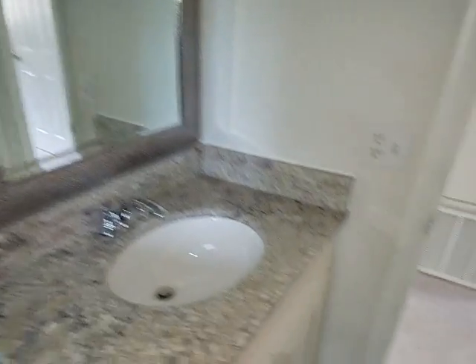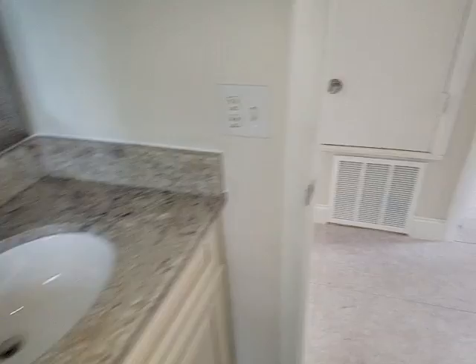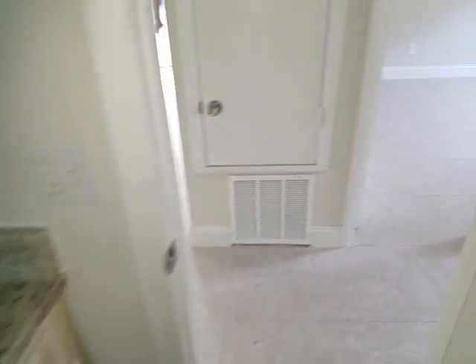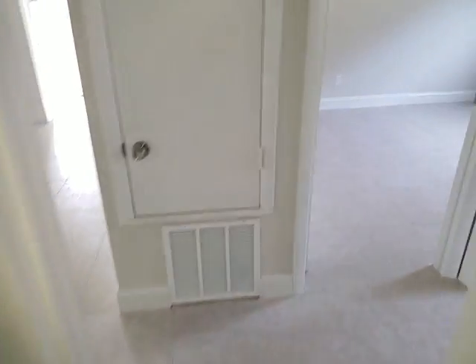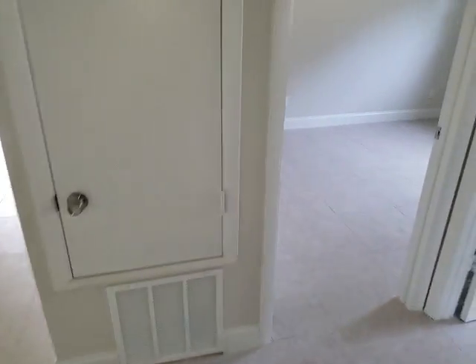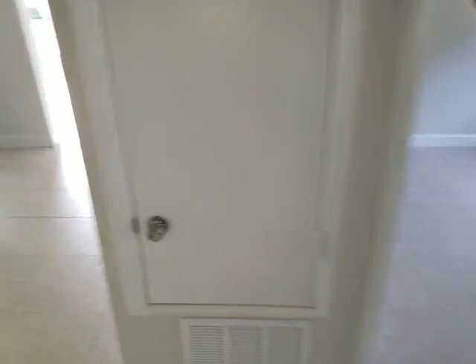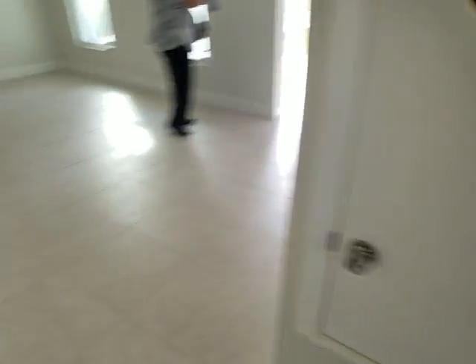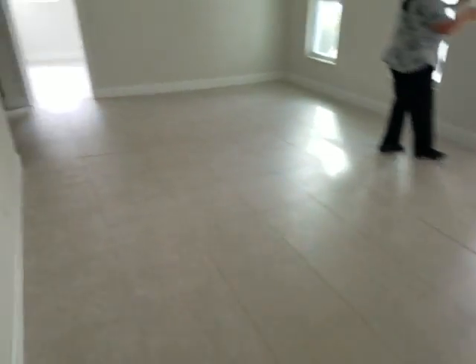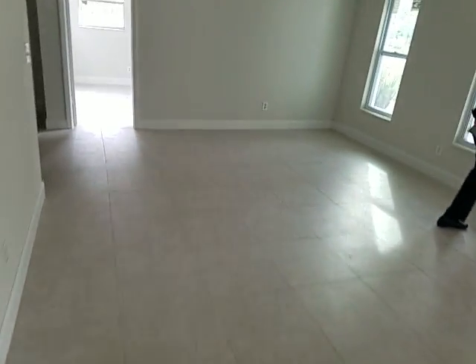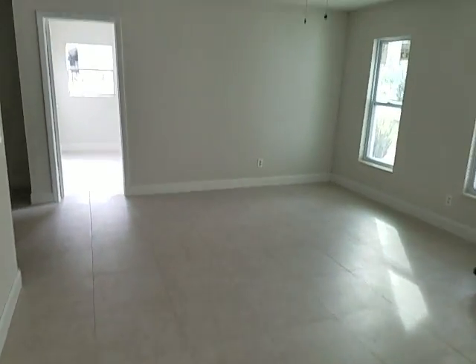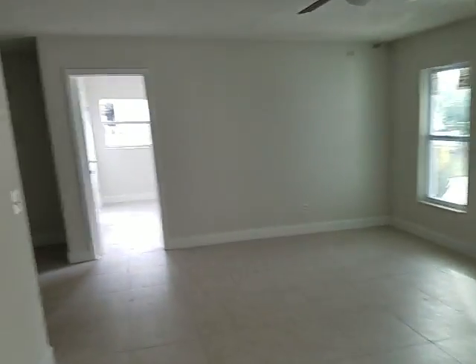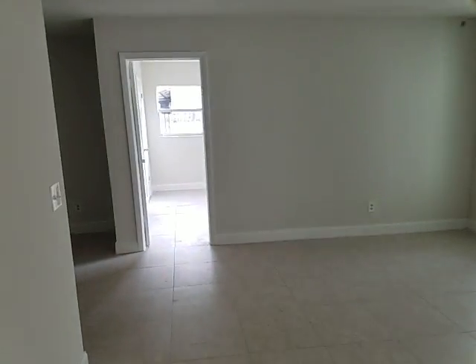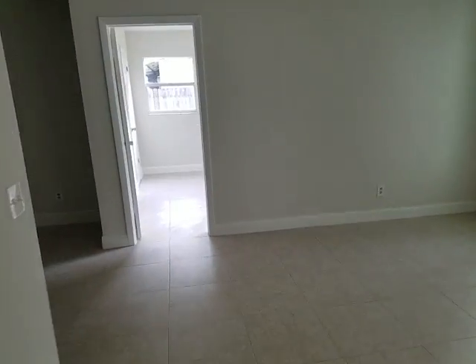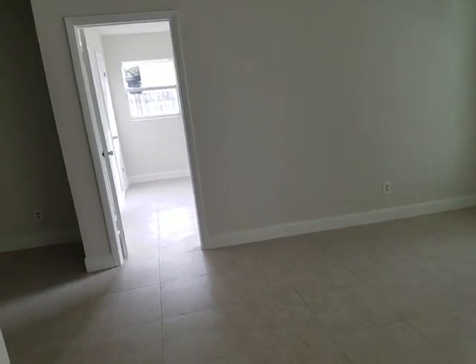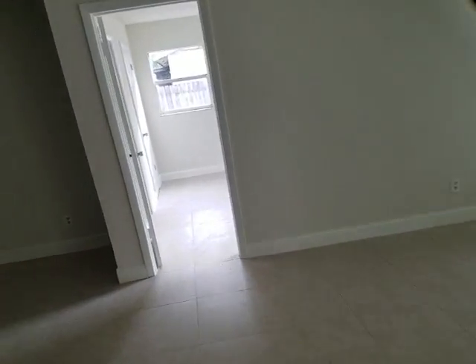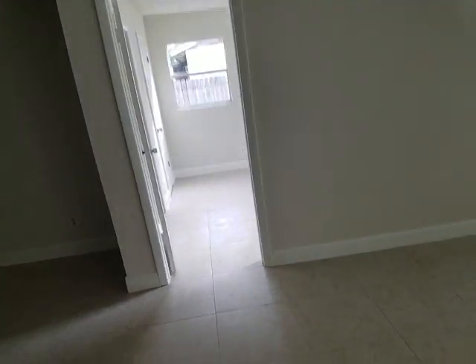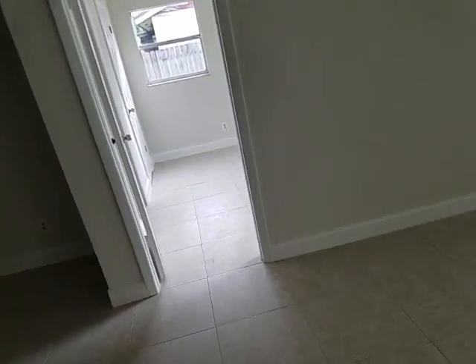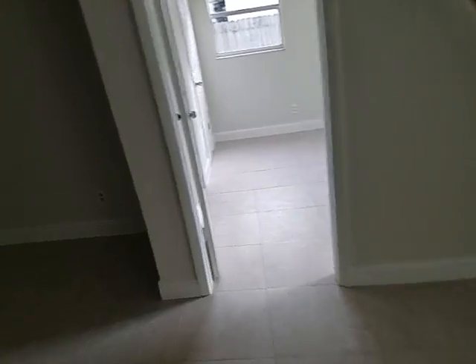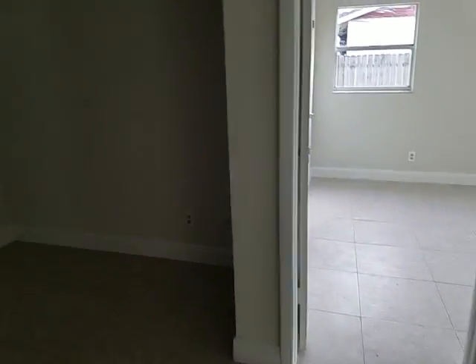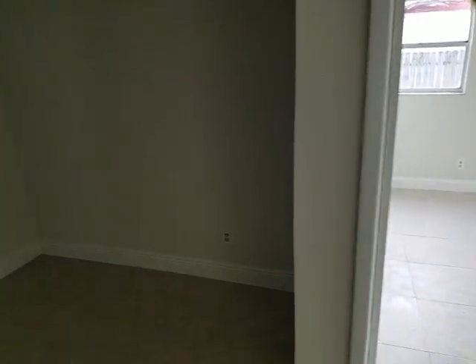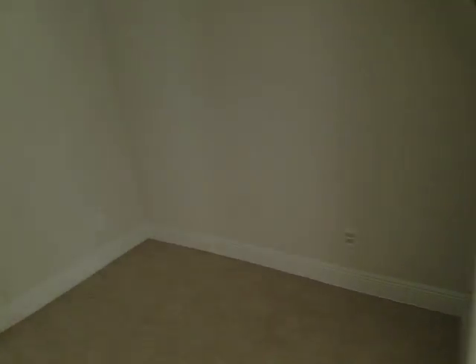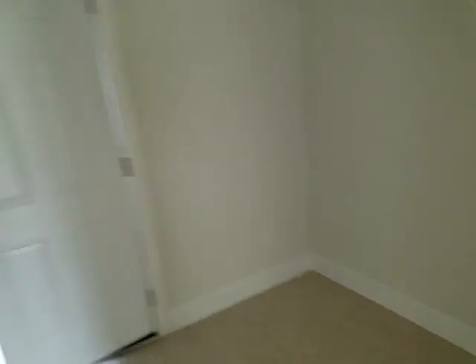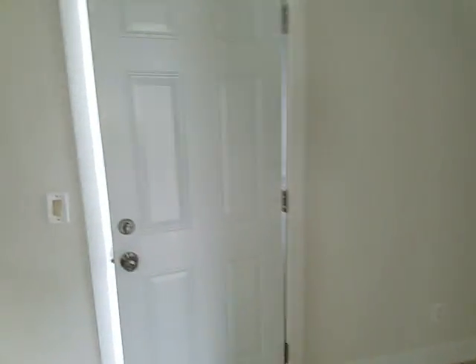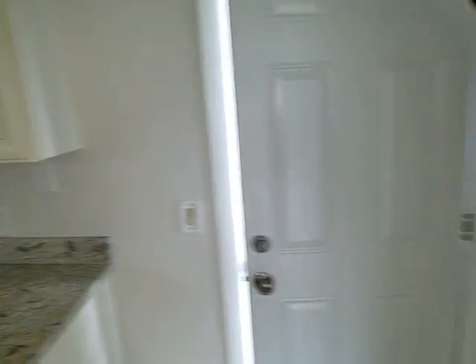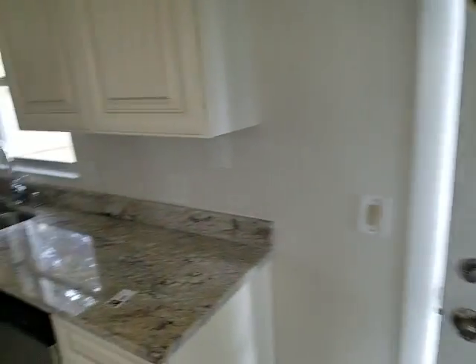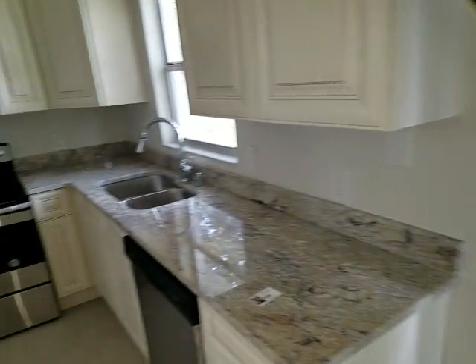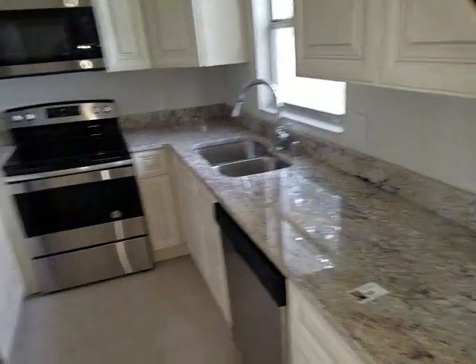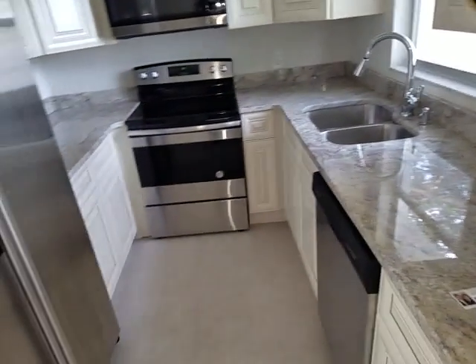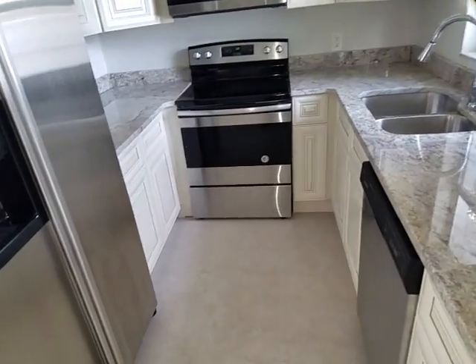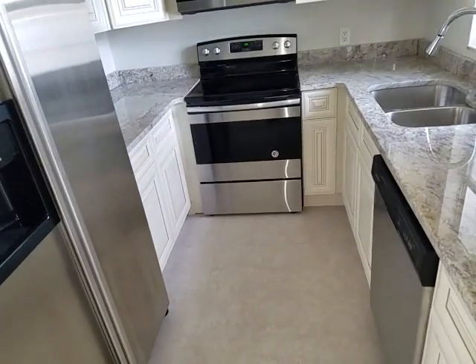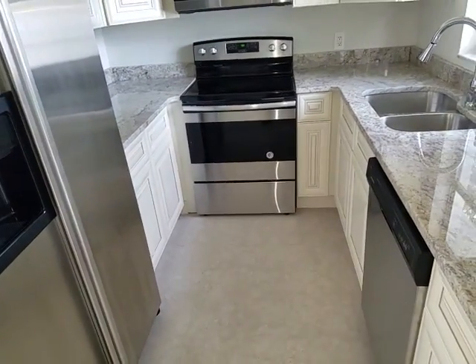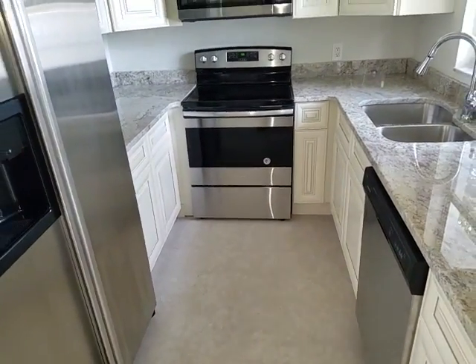Last but not least, we'll go on over to the kitchen. Brand new kitchen, brand new cabinets, brand new stainless steel appliances, brand new countertops.